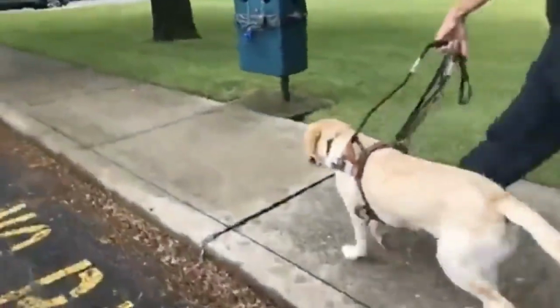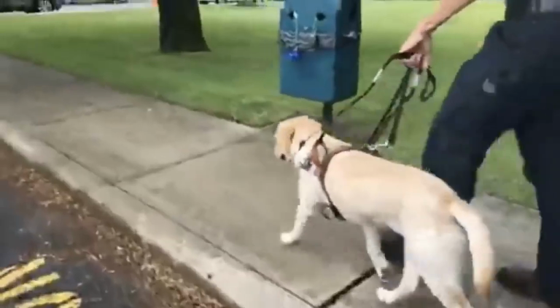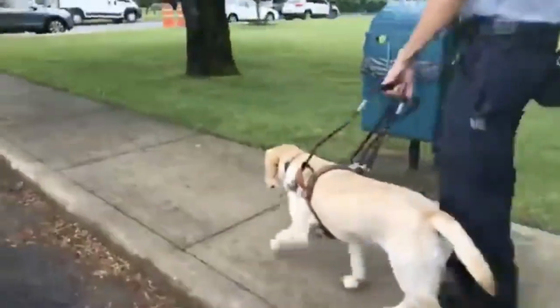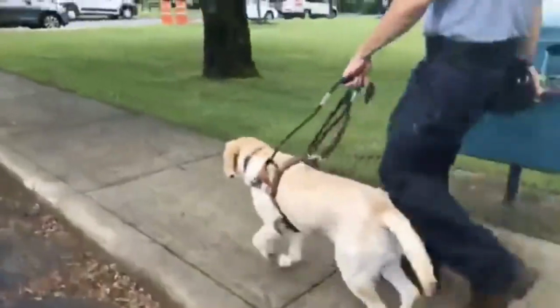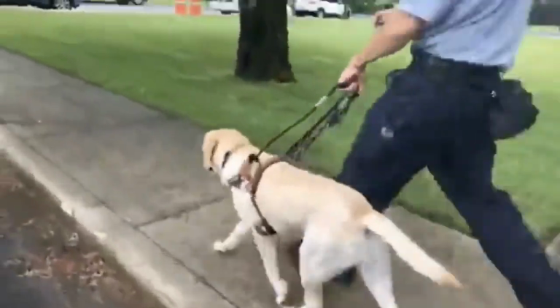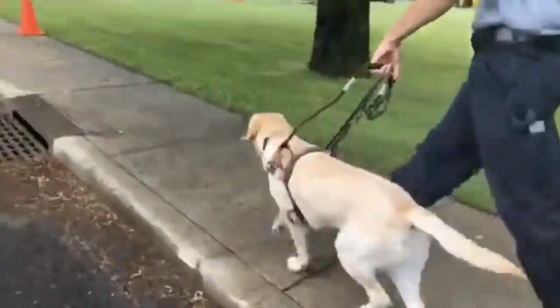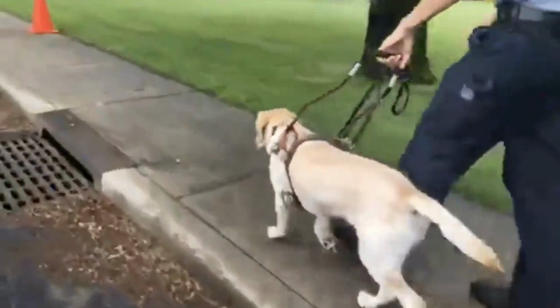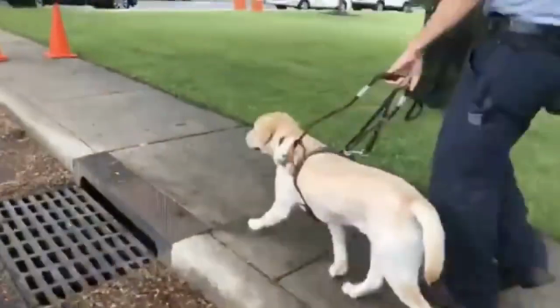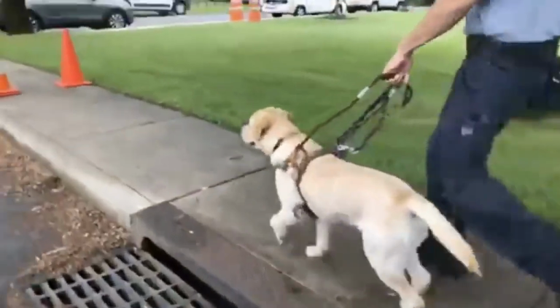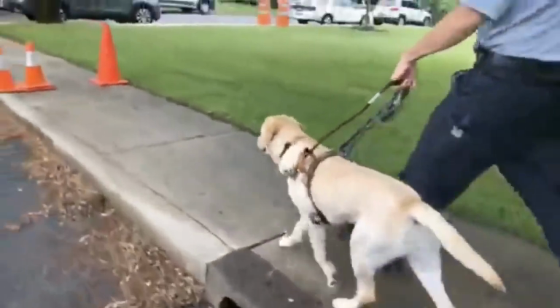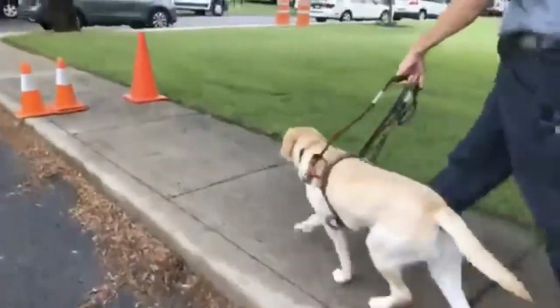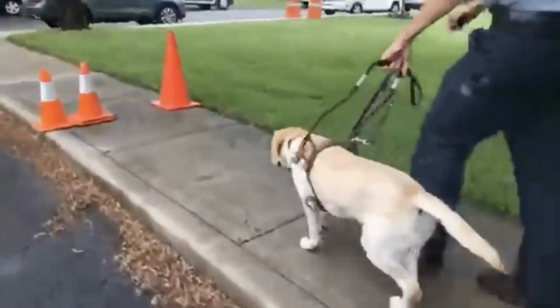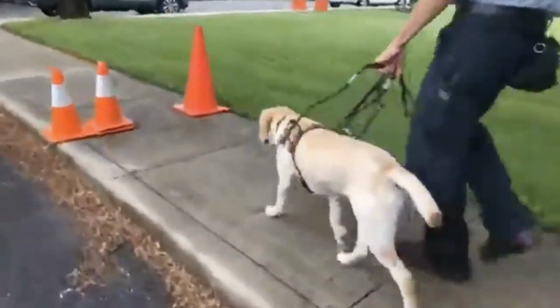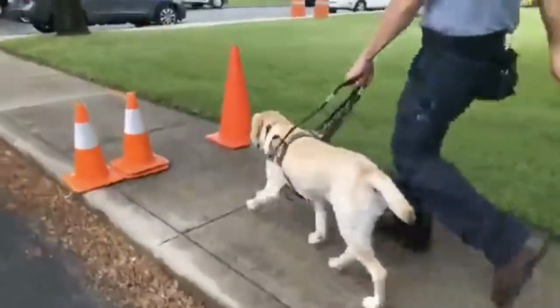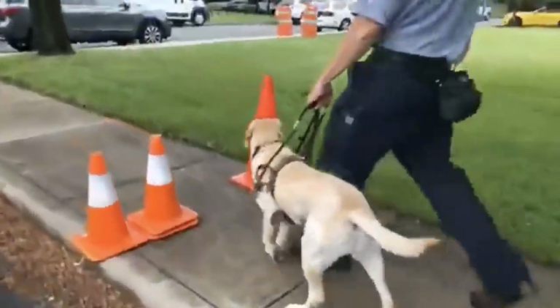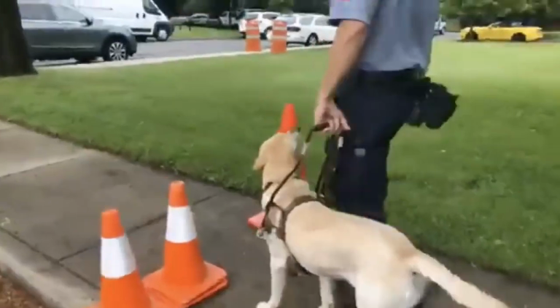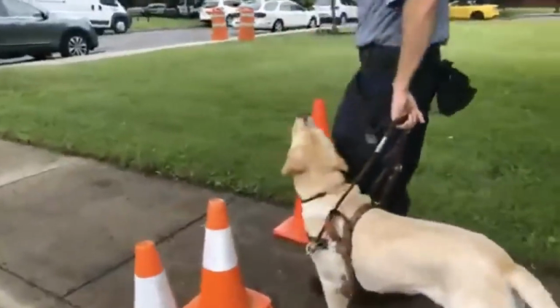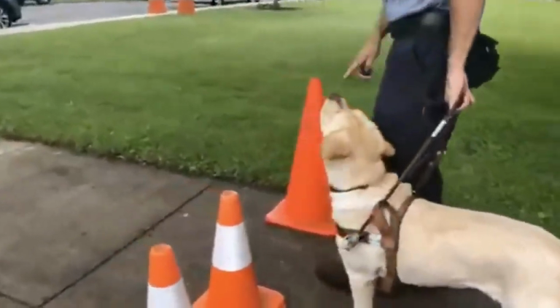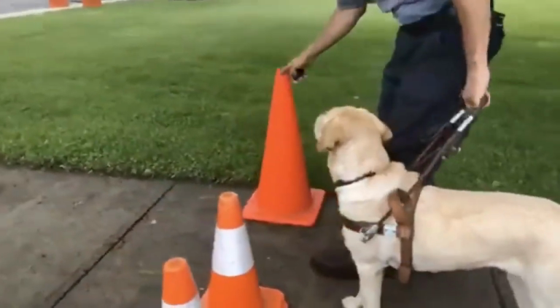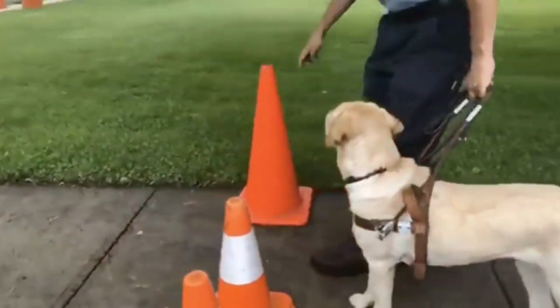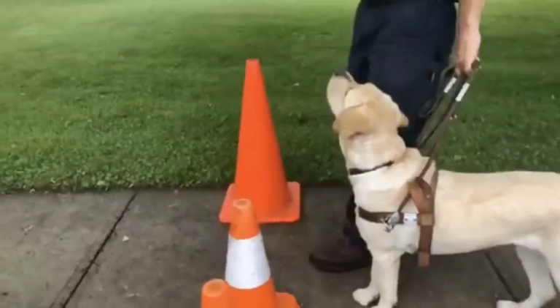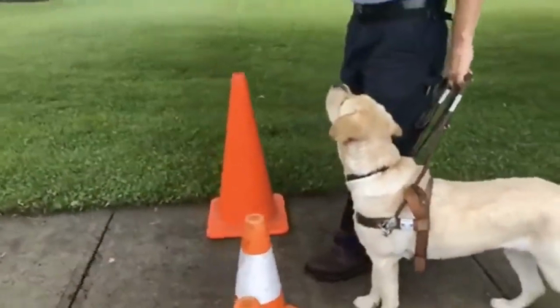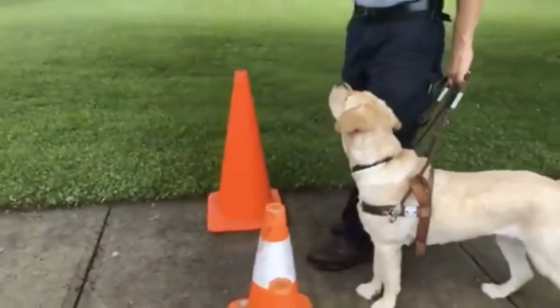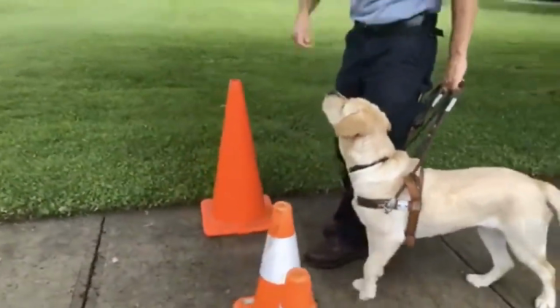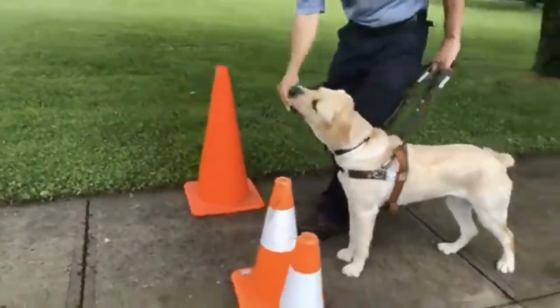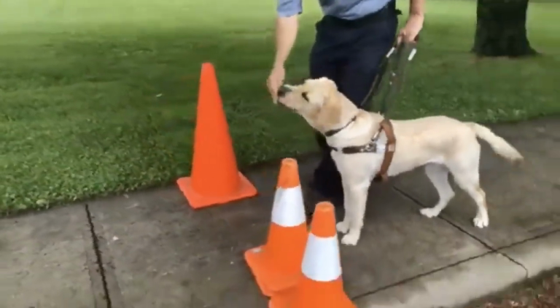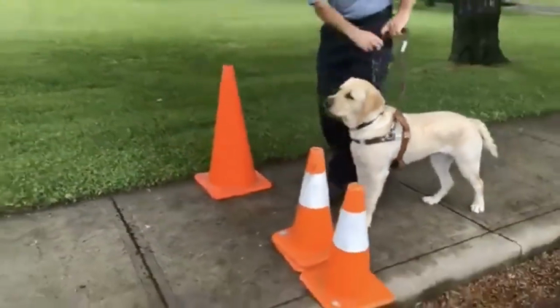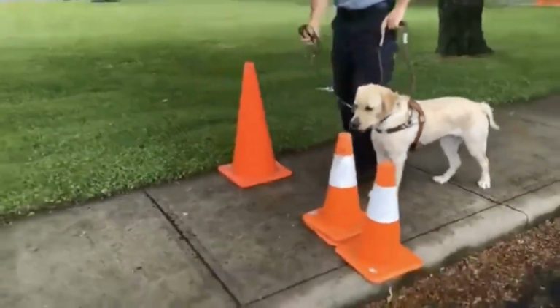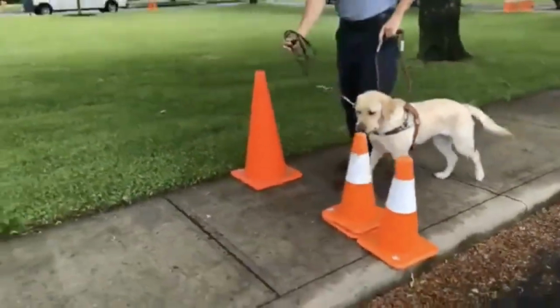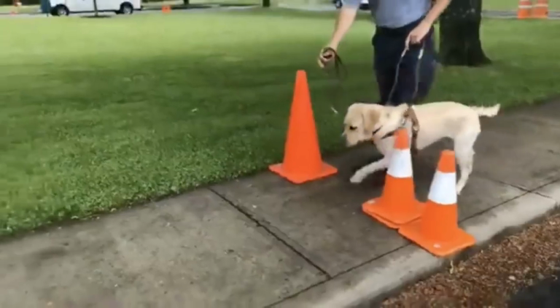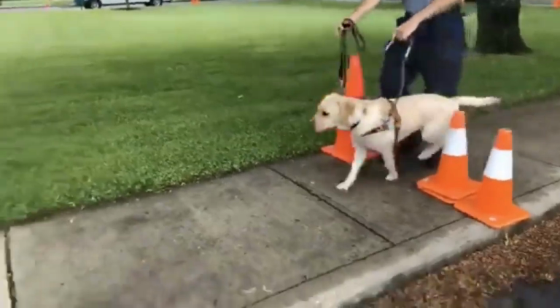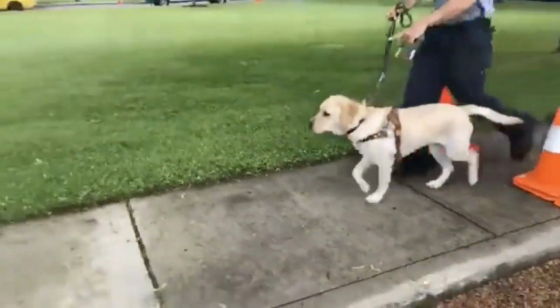So this is what we call a gap obstacle. The dog has to decide if we fit. What a nice girl, what a good girl, Smudgy. Forward, good girl.